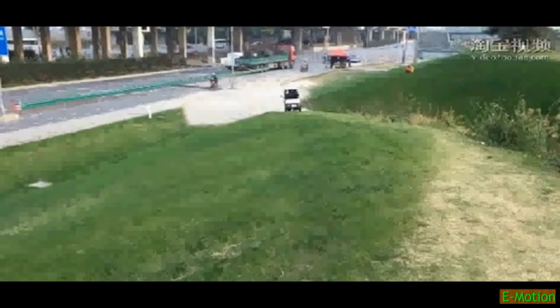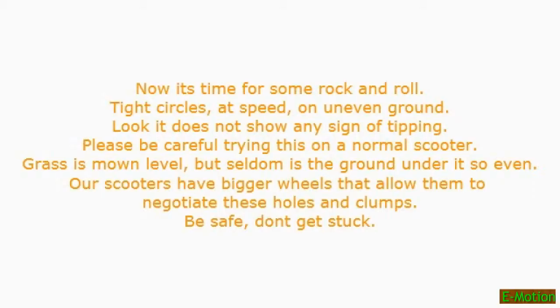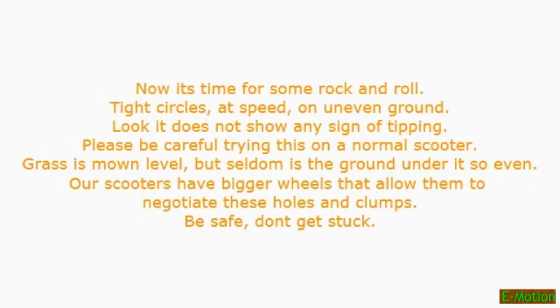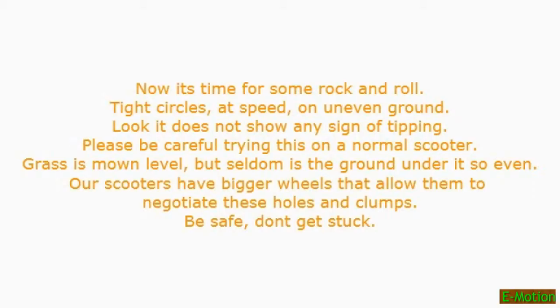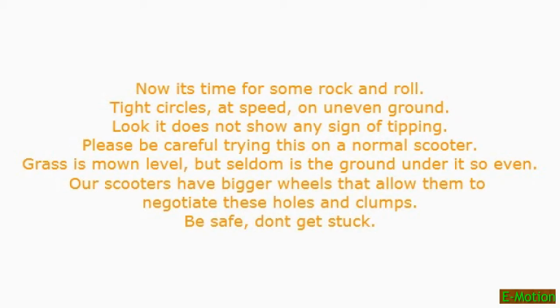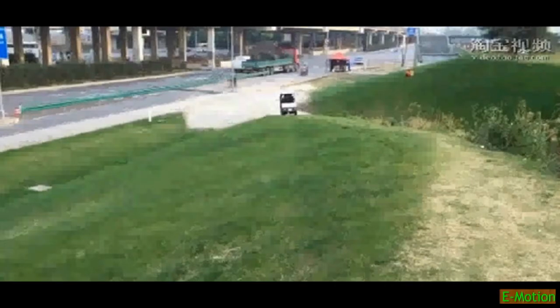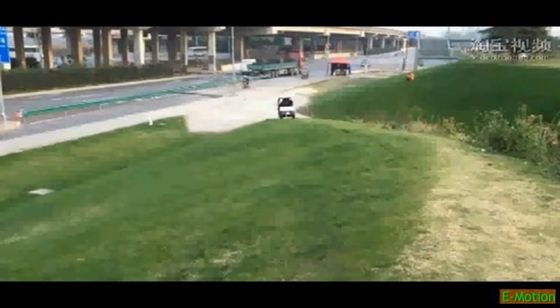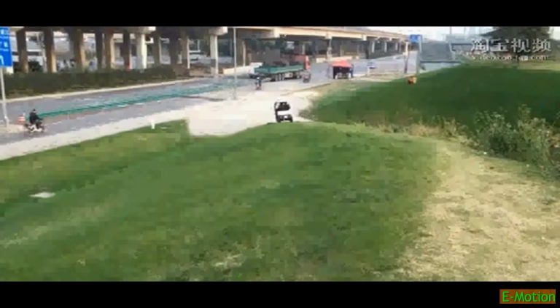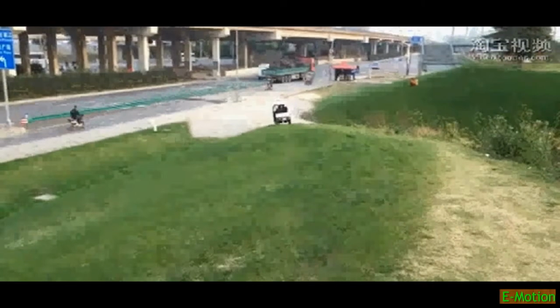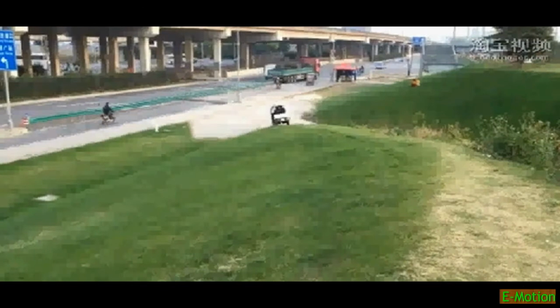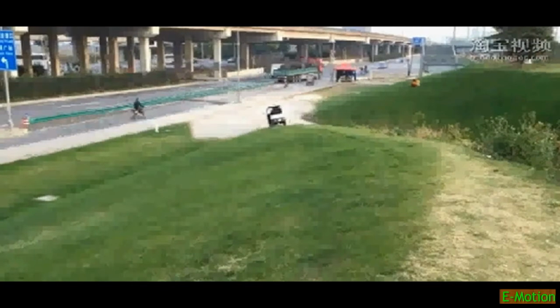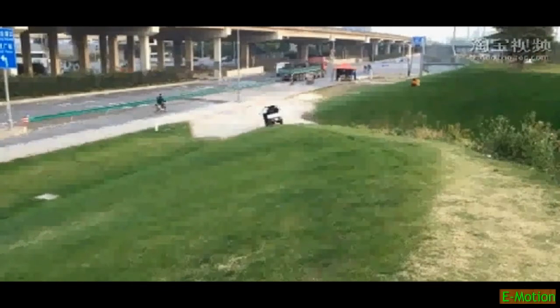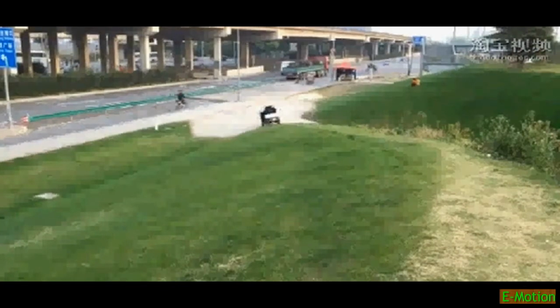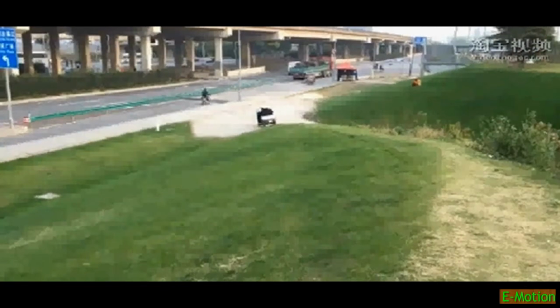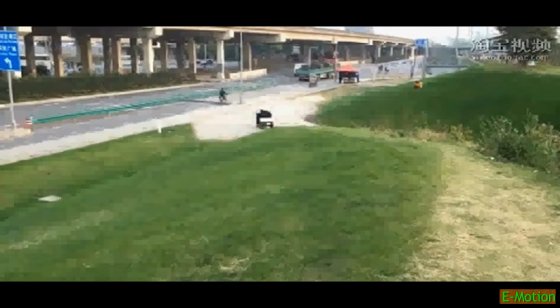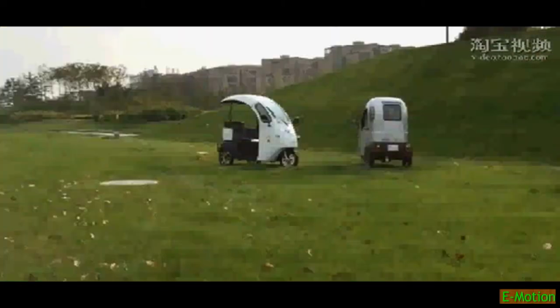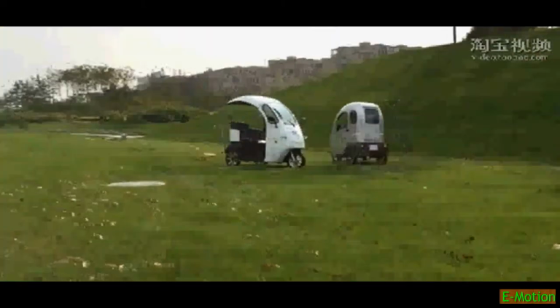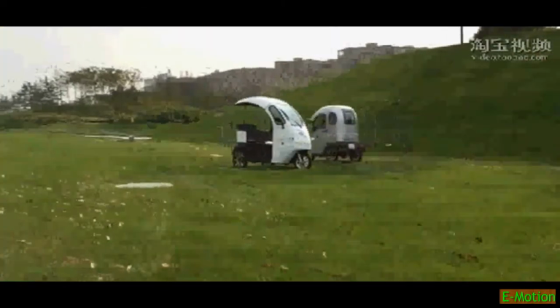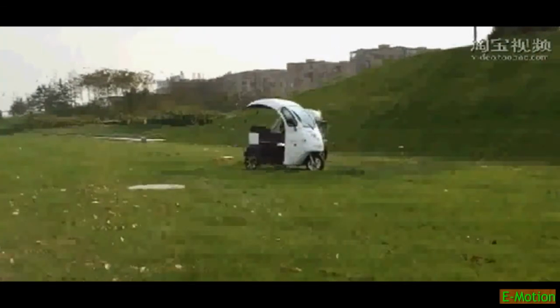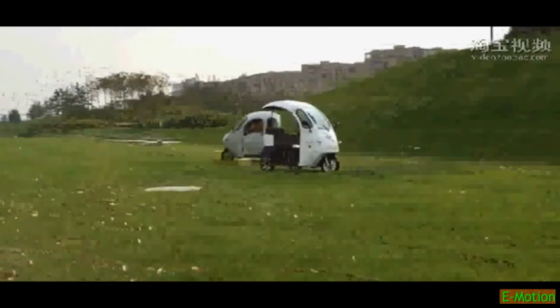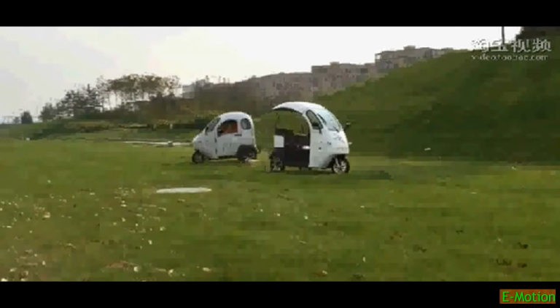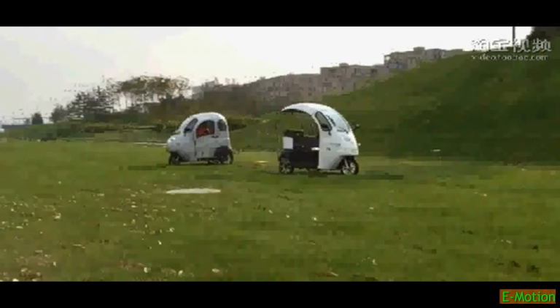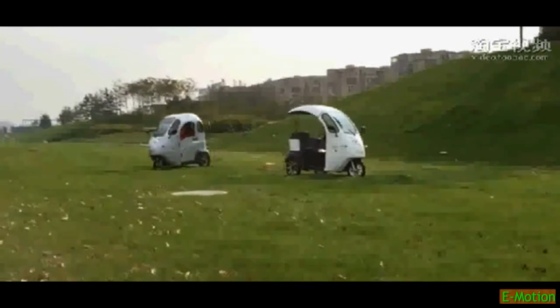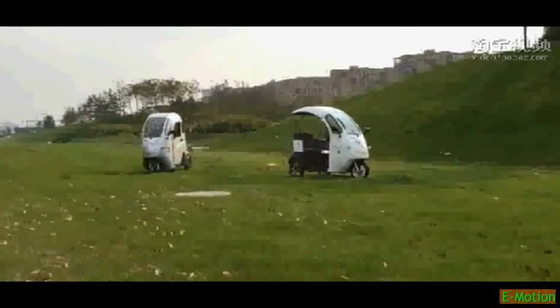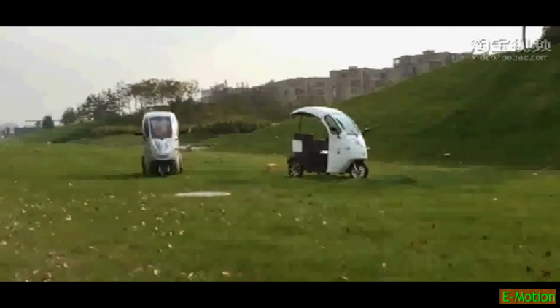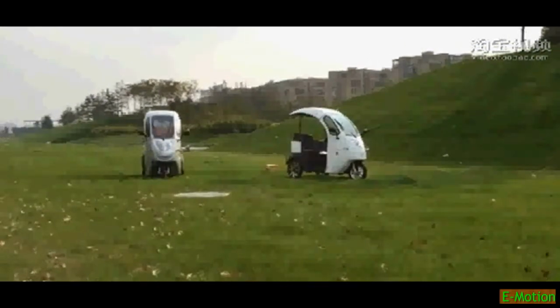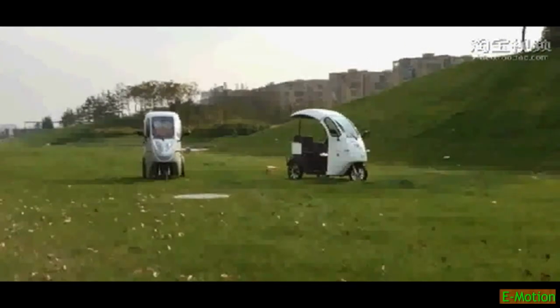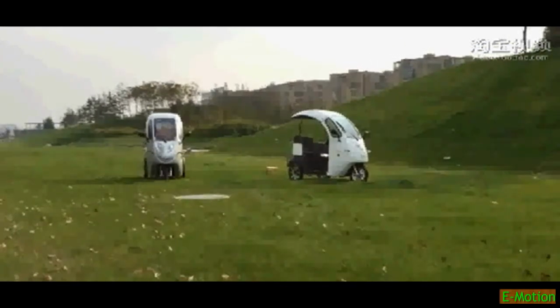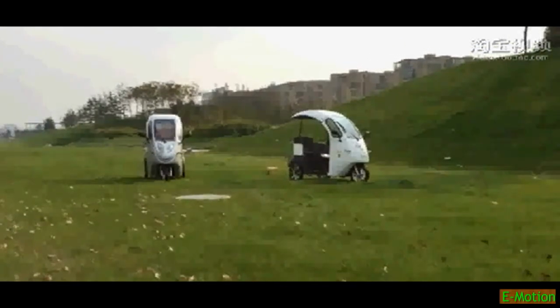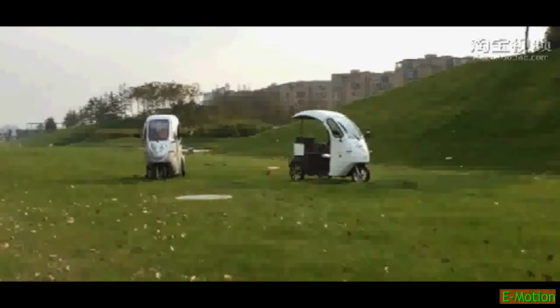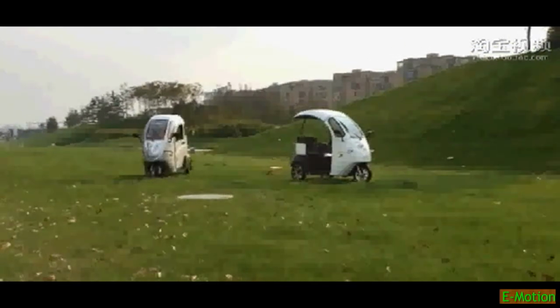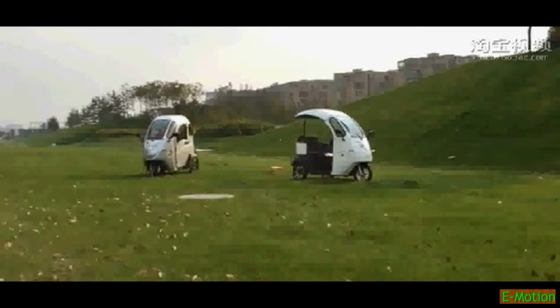Now it's time for some rock and roll. Tight circles, at speed, on uneven ground. Look — it does not show any sign of tipping.